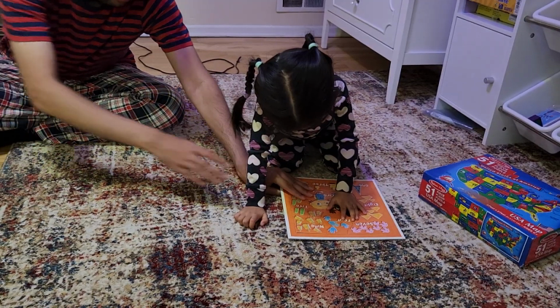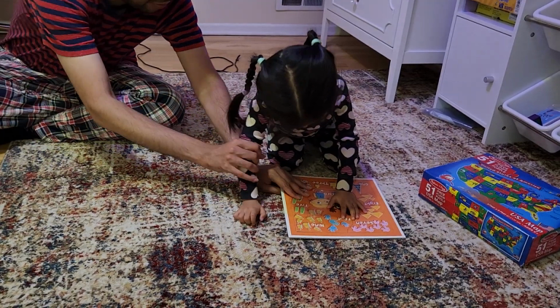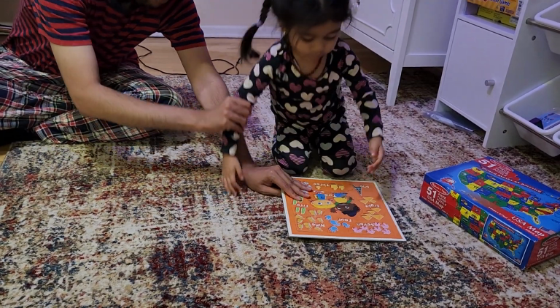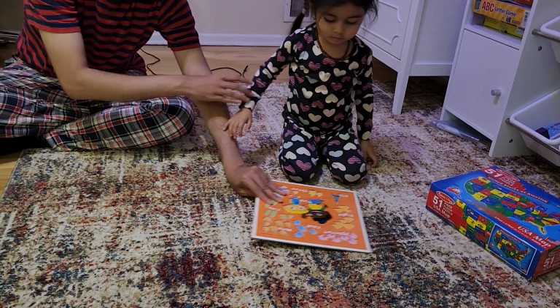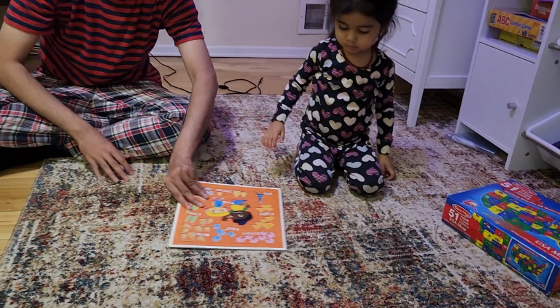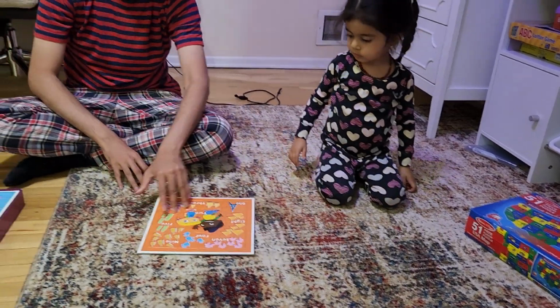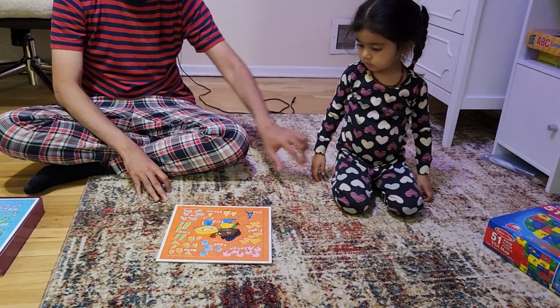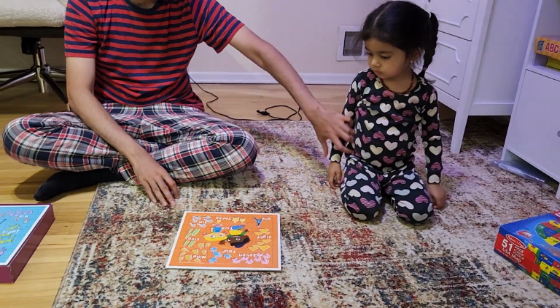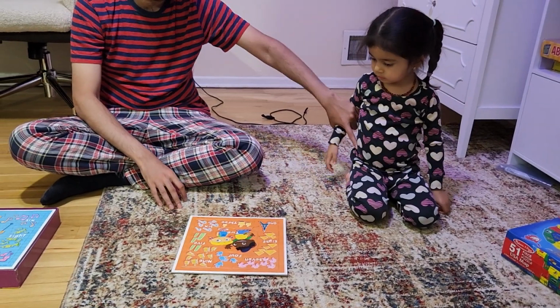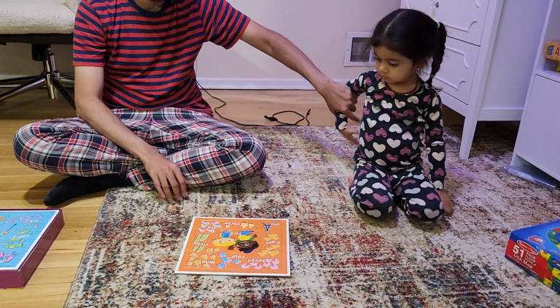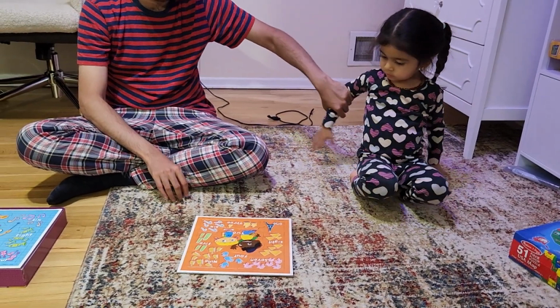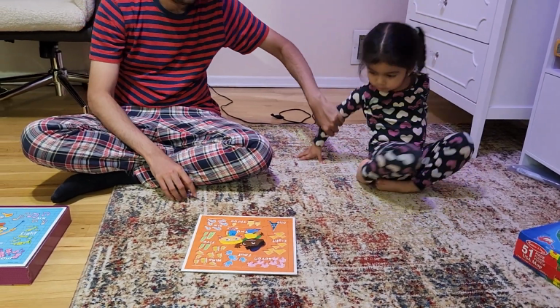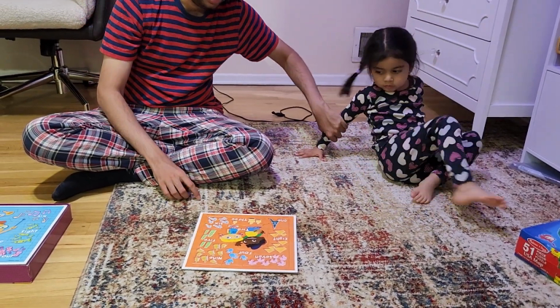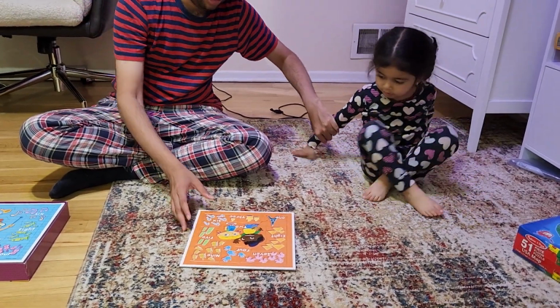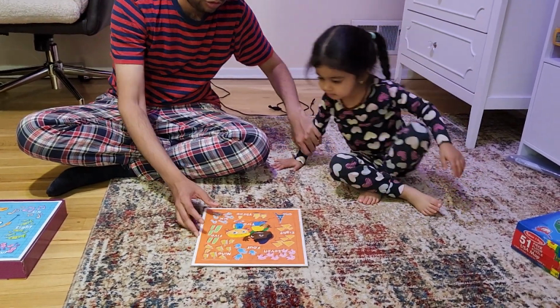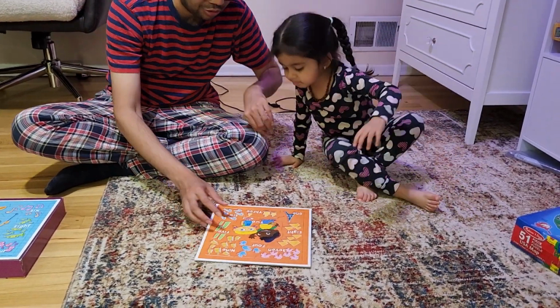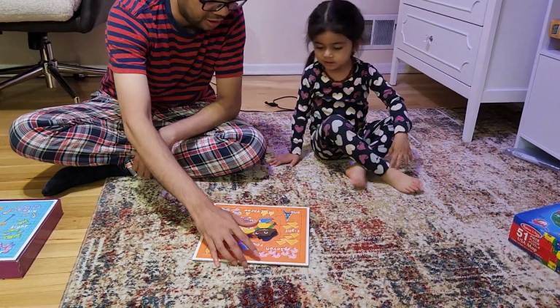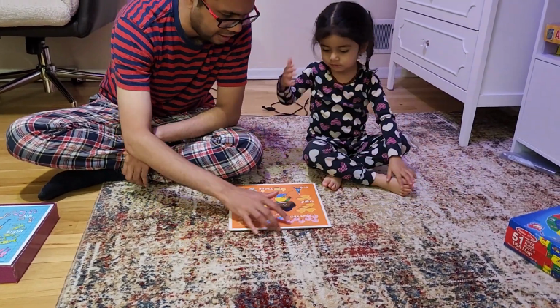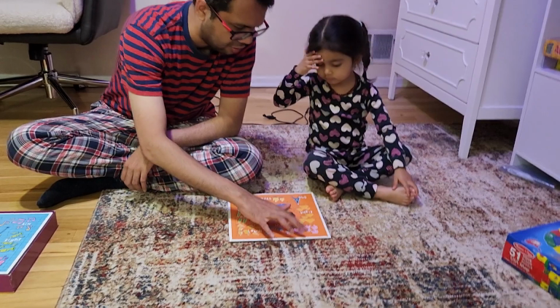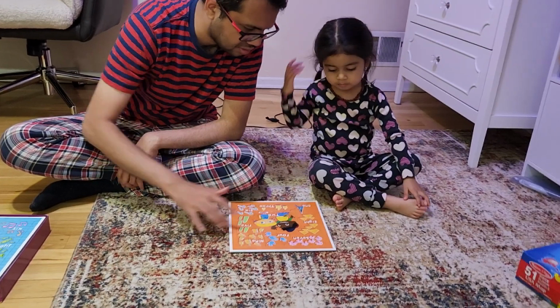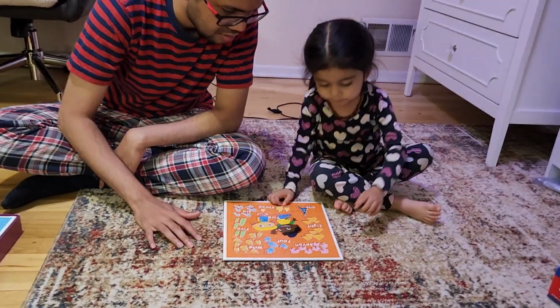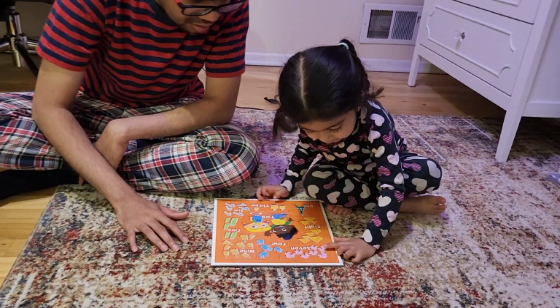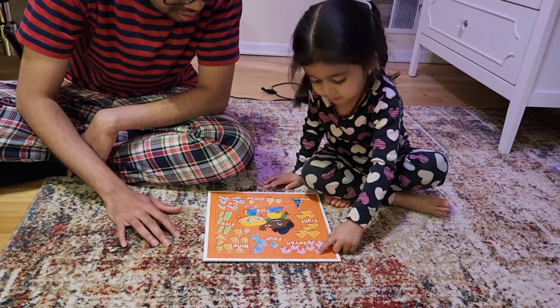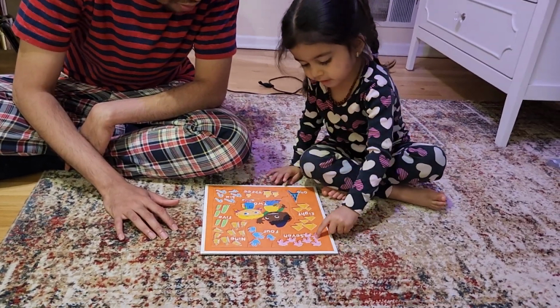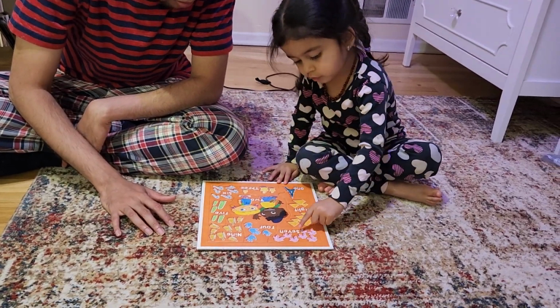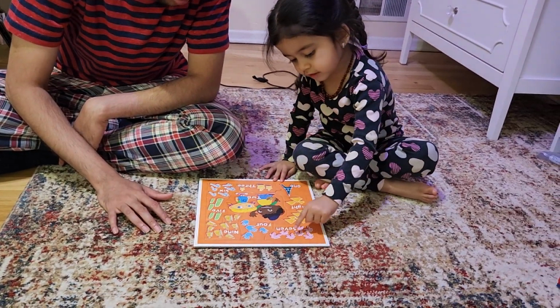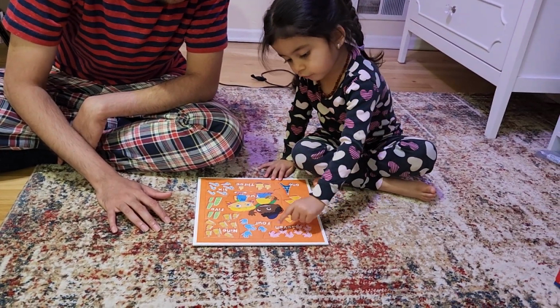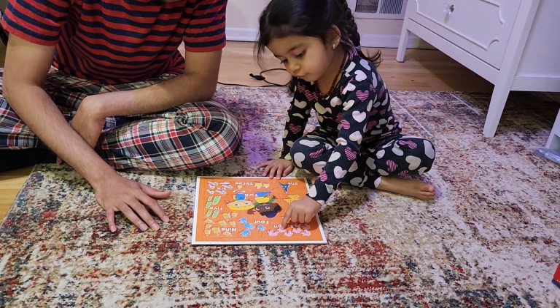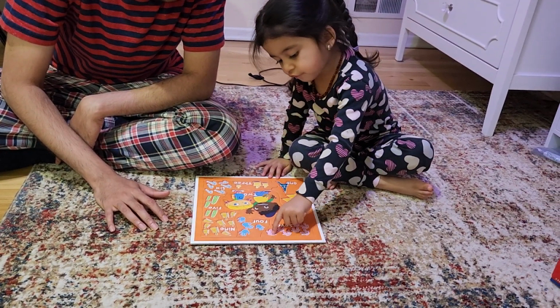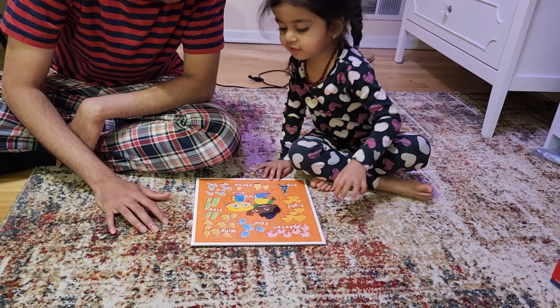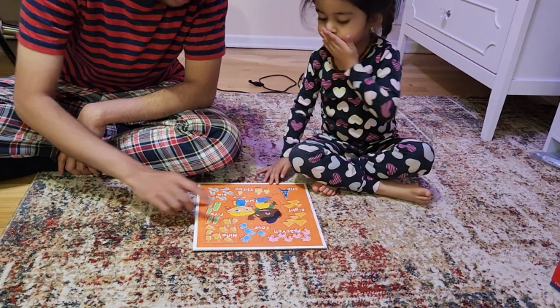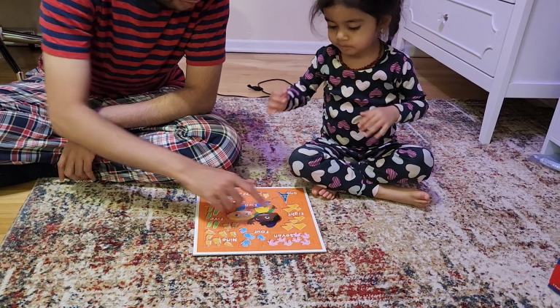You have done a very good job of making the puzzle. You have to start counting. Come on — I want you to count this. Please count. 1, 2, 3, 4, 5, 6 — count properly.